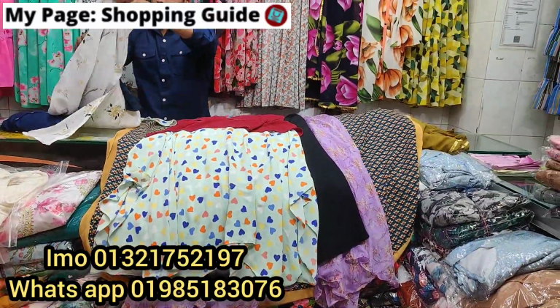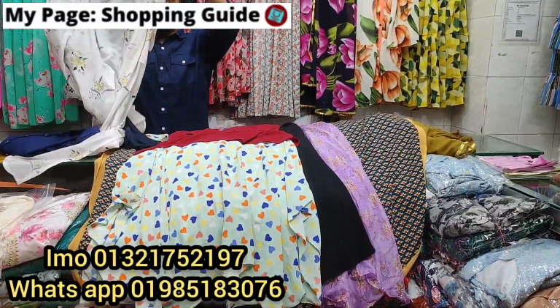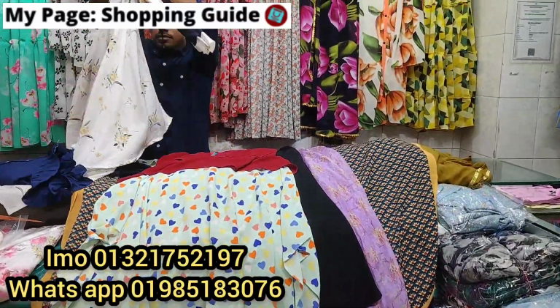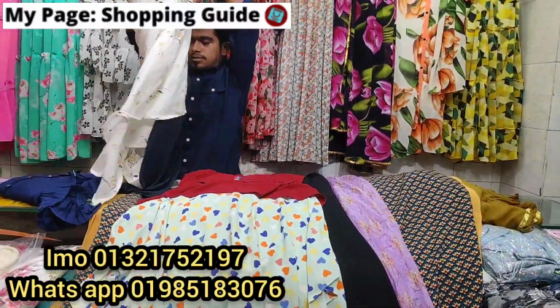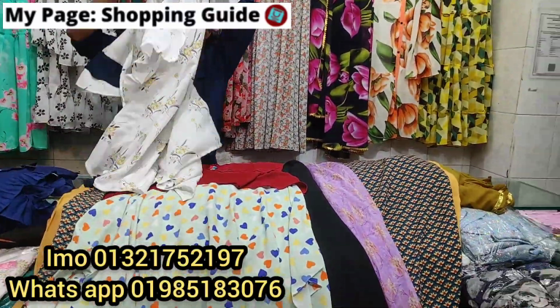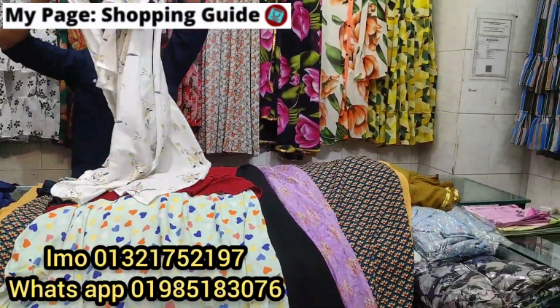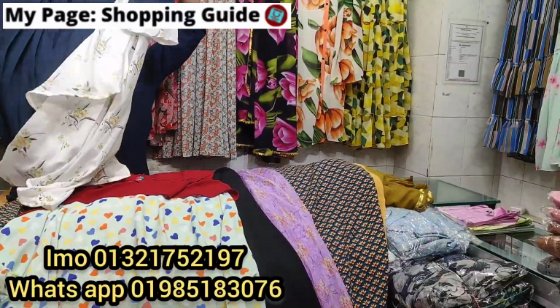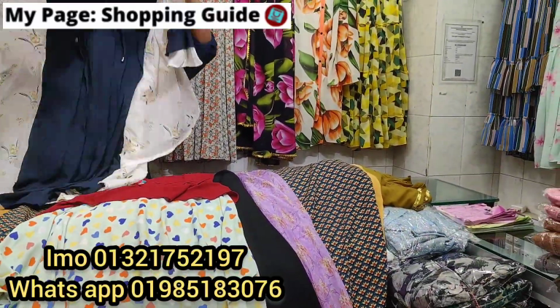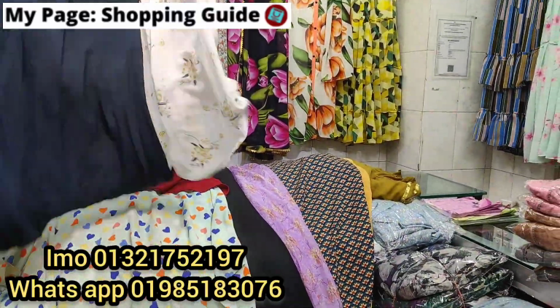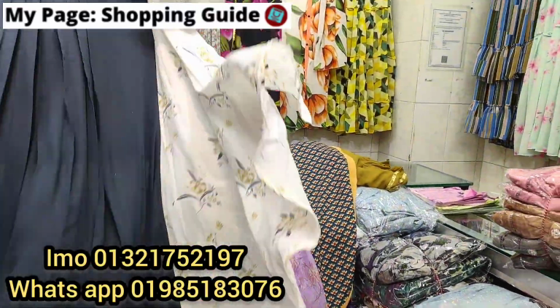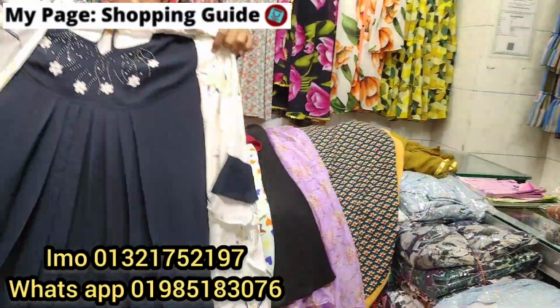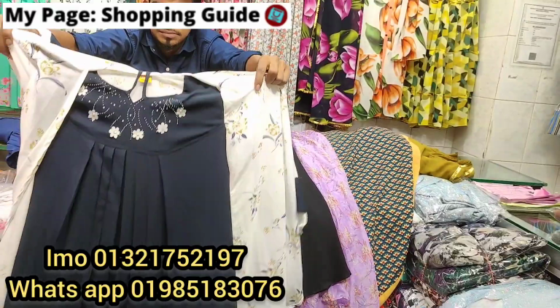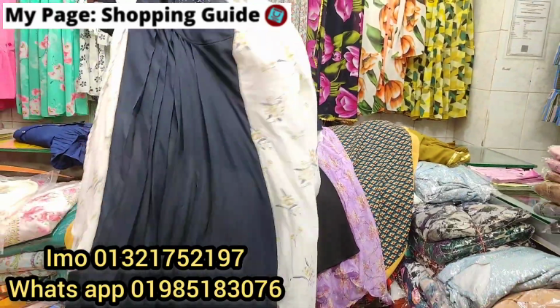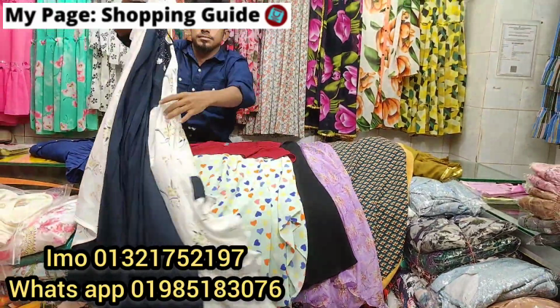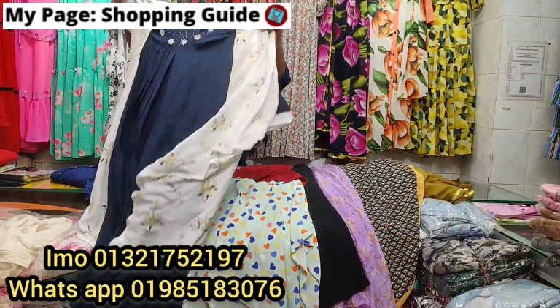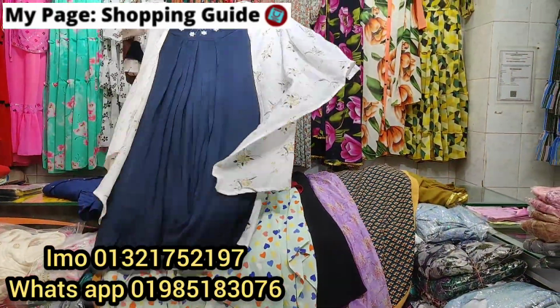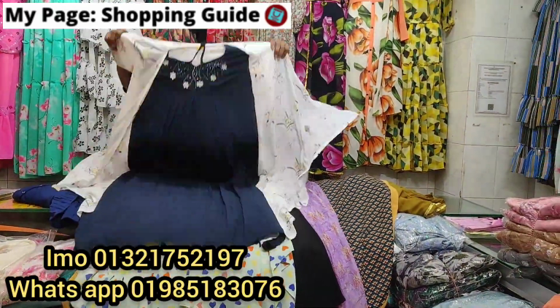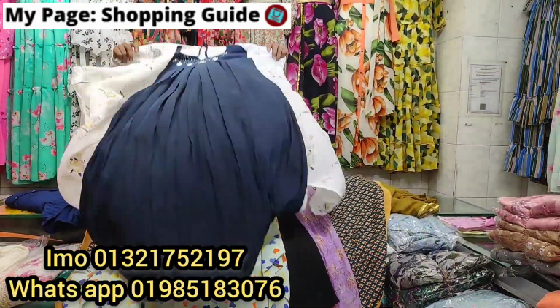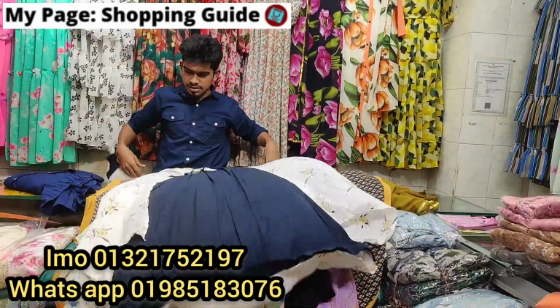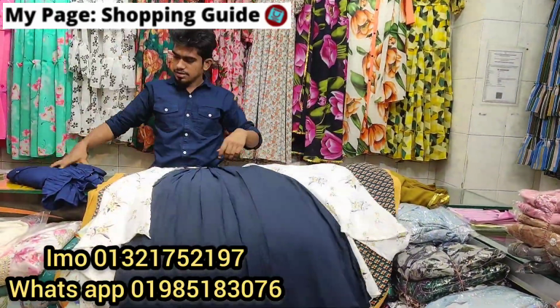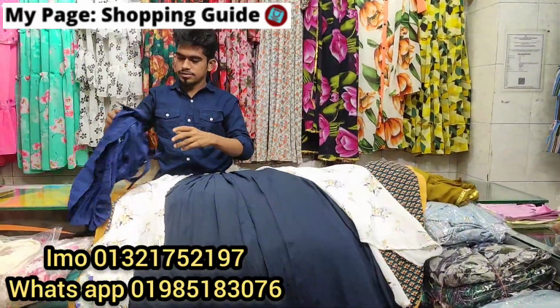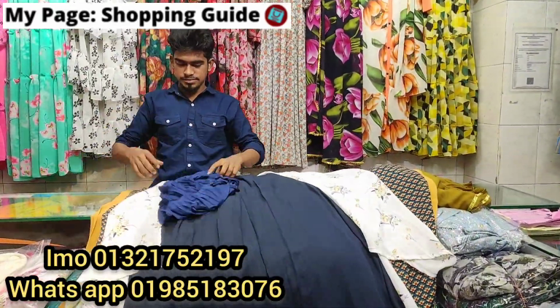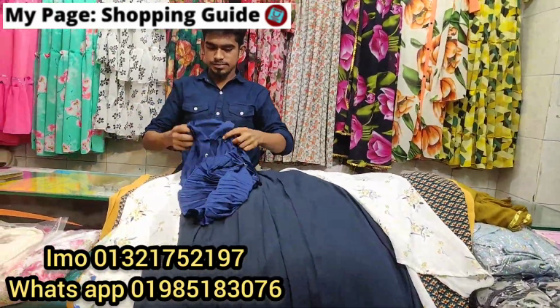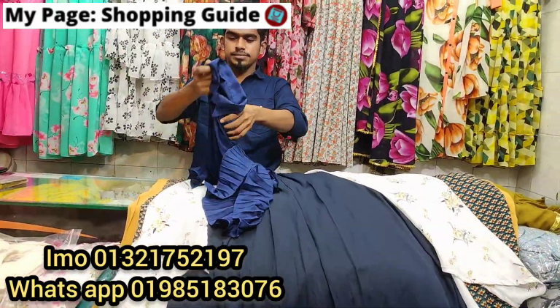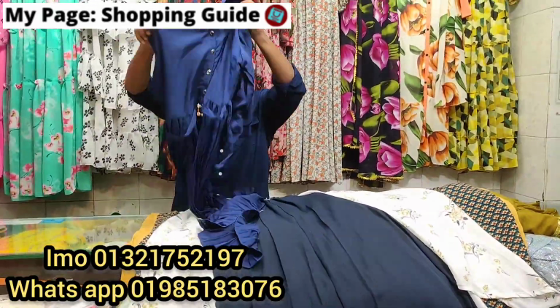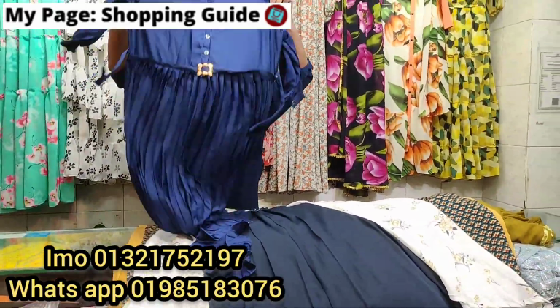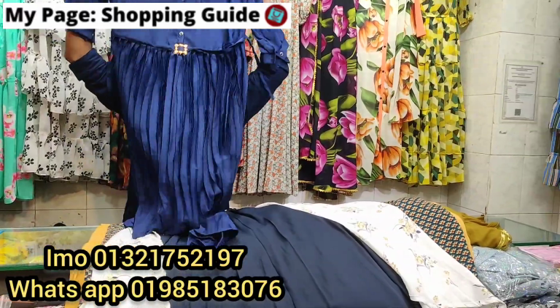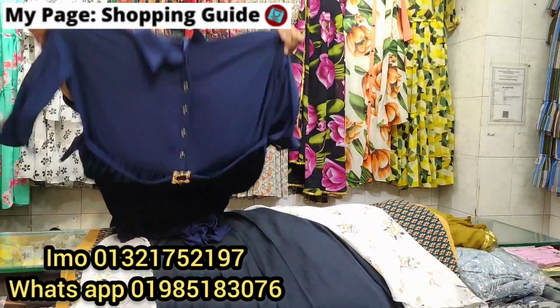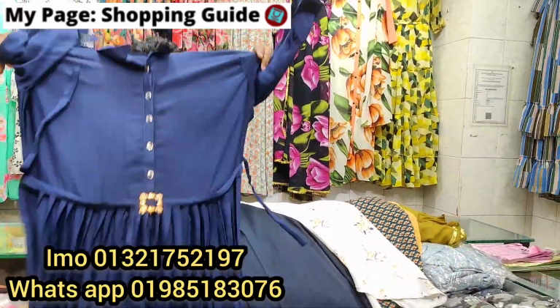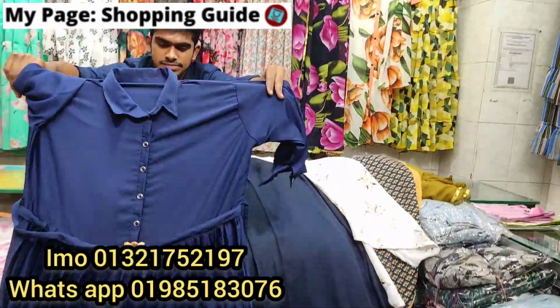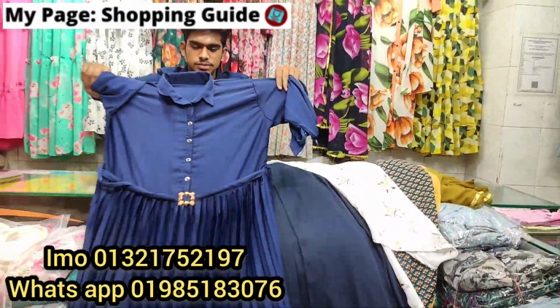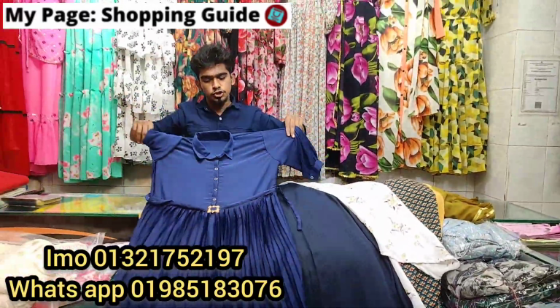$600 — you are going to buy a dress here. And they are going to buy some Indian dress for $600. Only $600. Then they are going to buy a blue-colored top. The price is the same — $600.